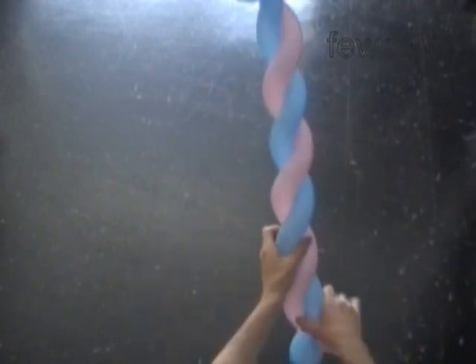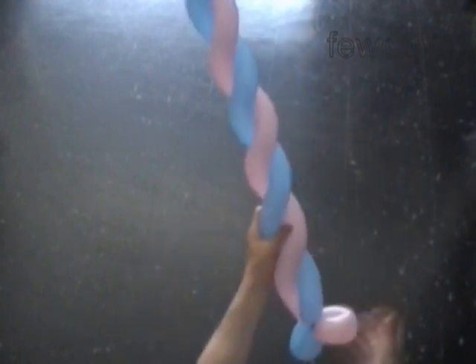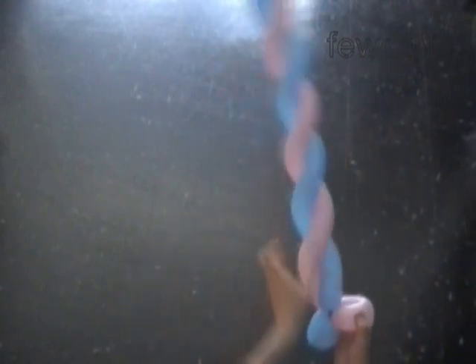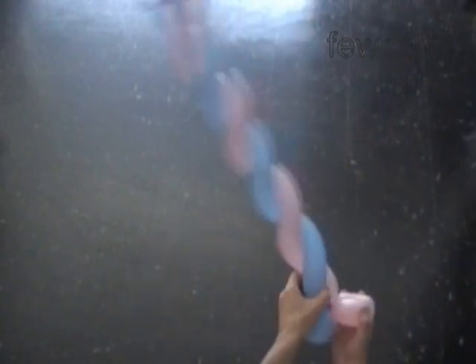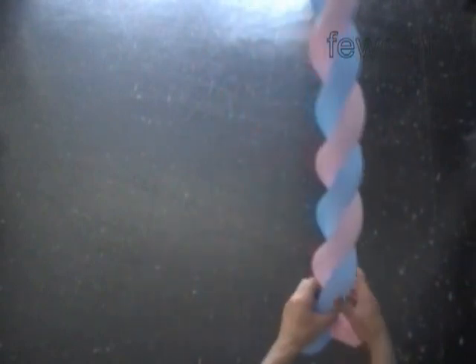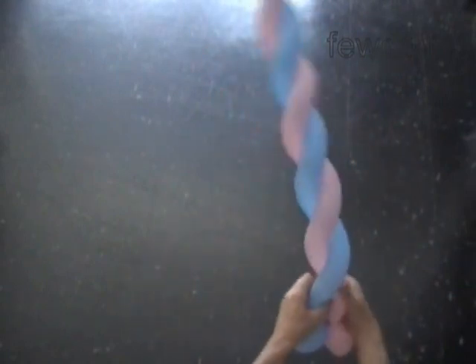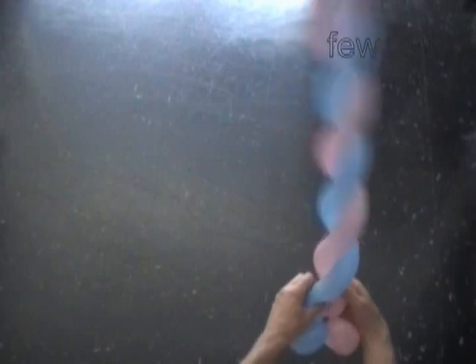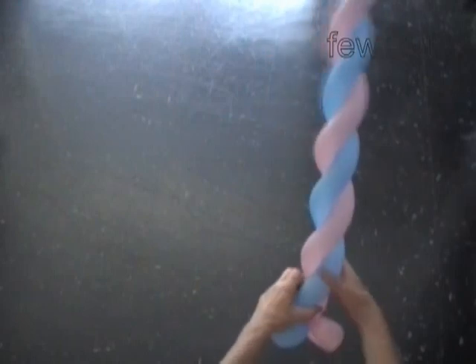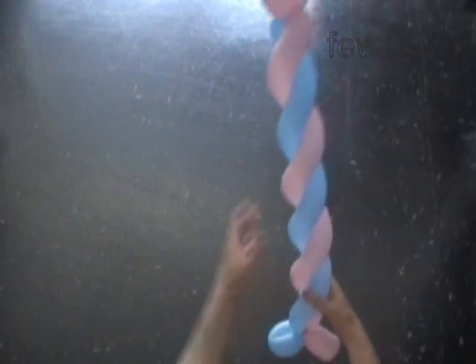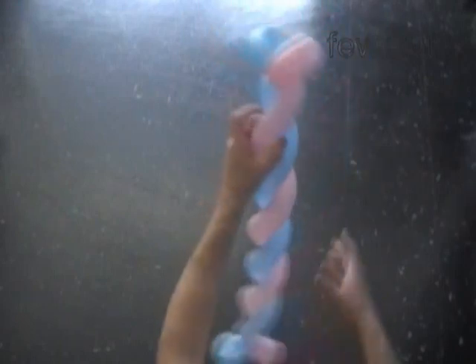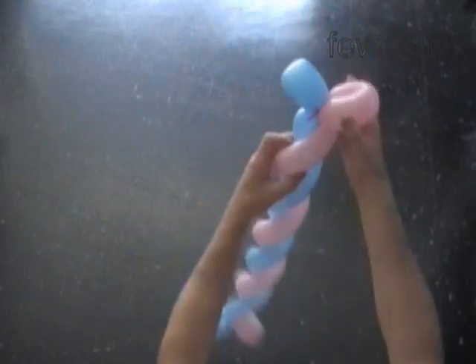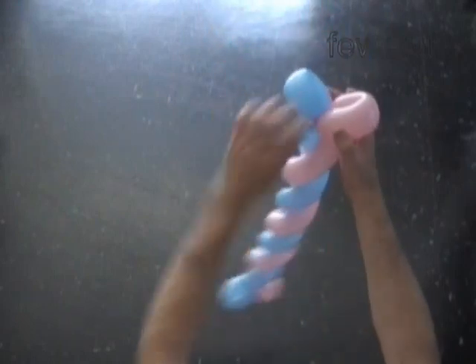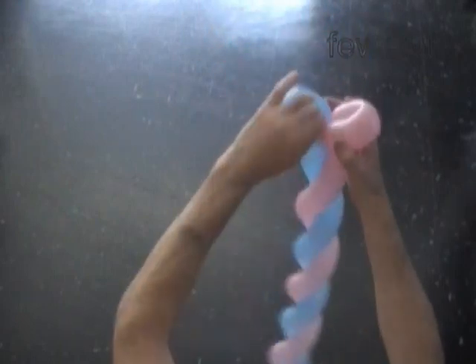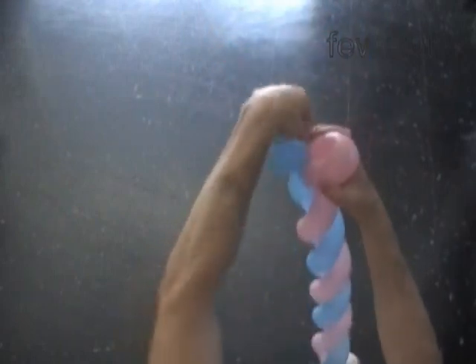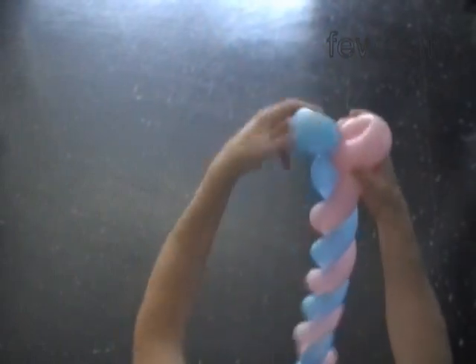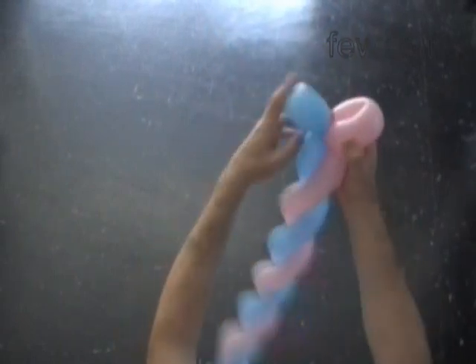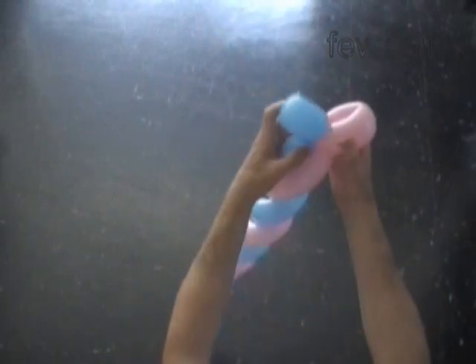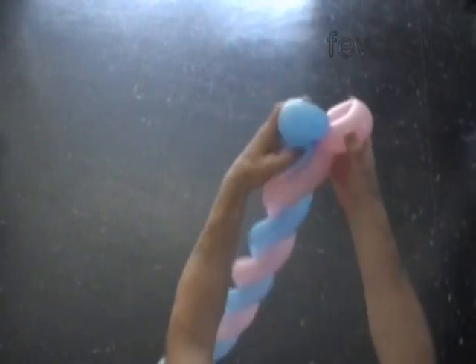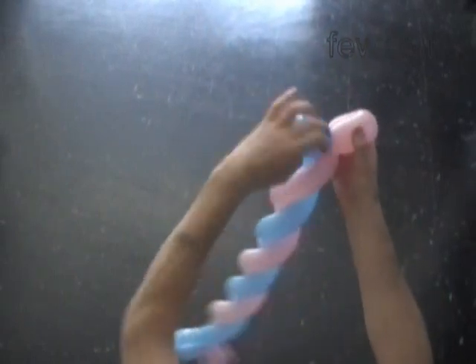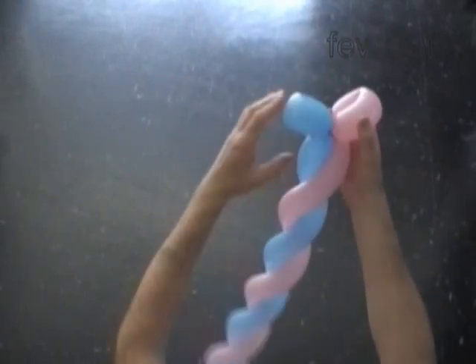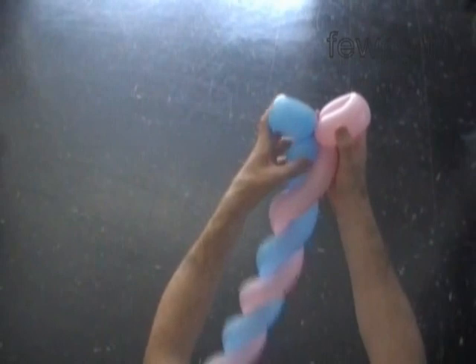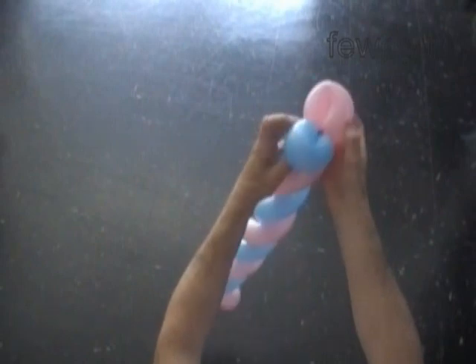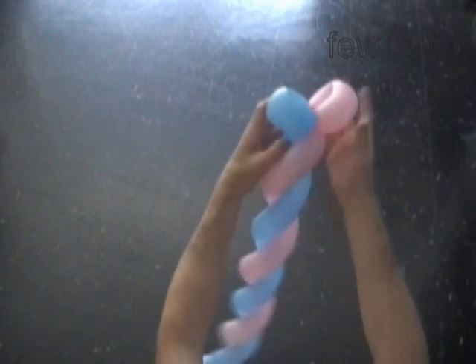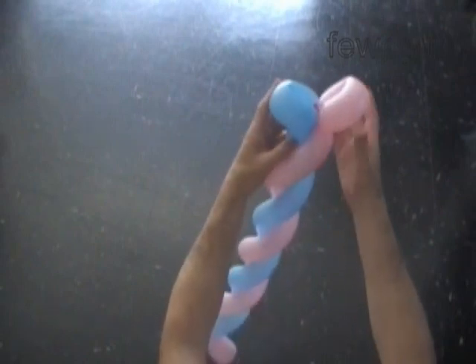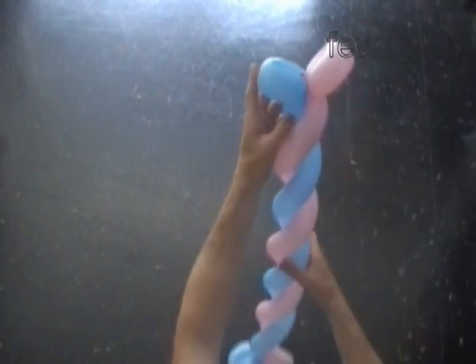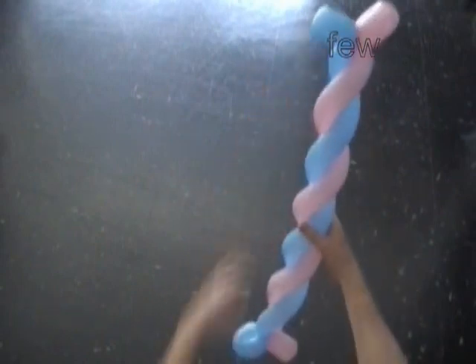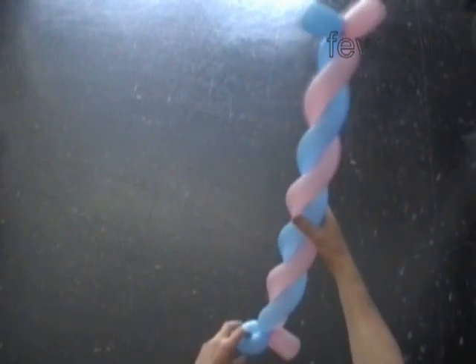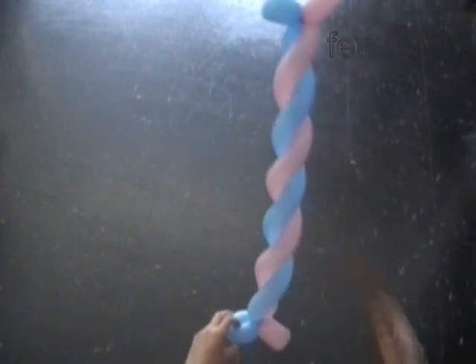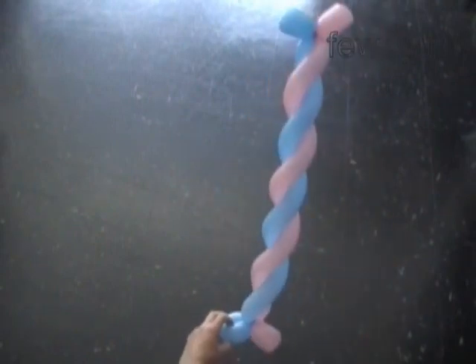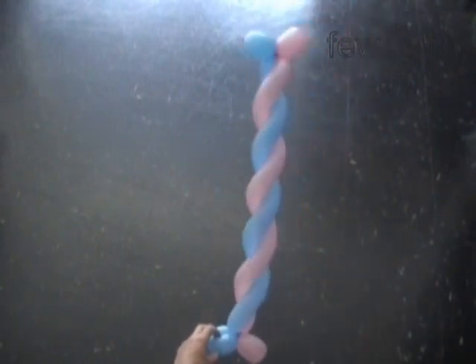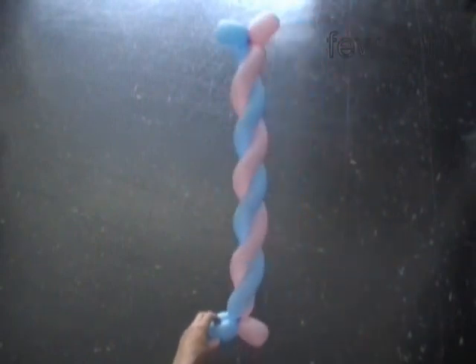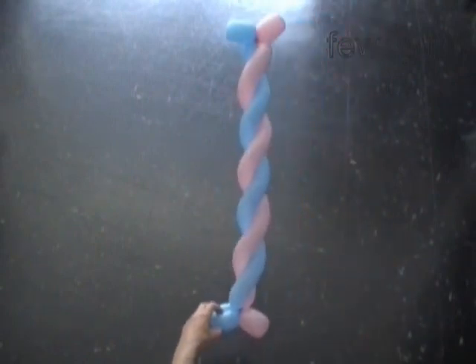Fix all bubbles in proper positions. Congratulations! We have made the two balloons candy bar.